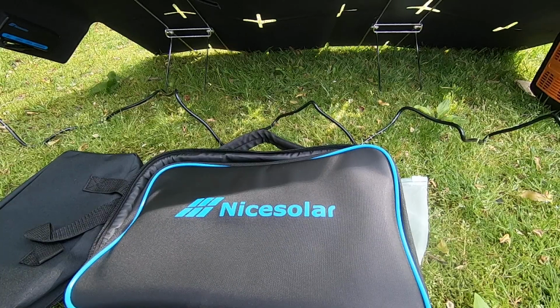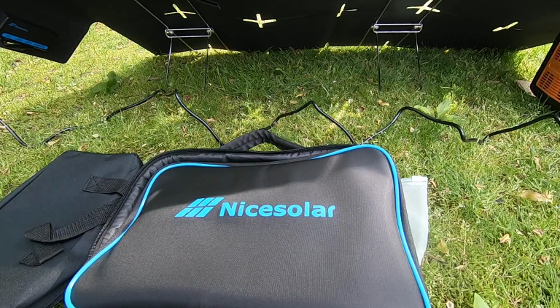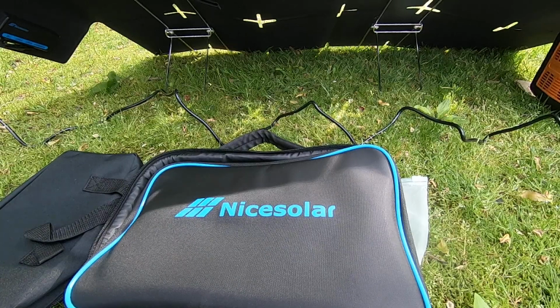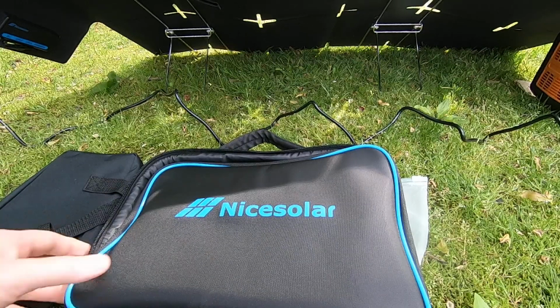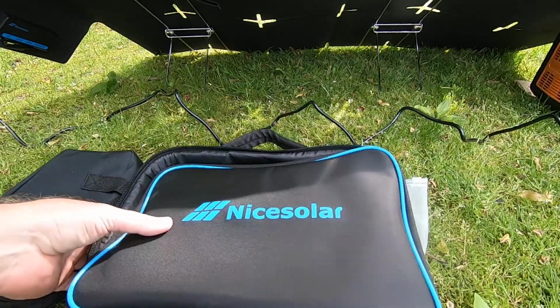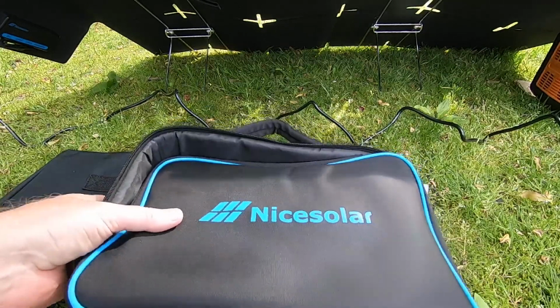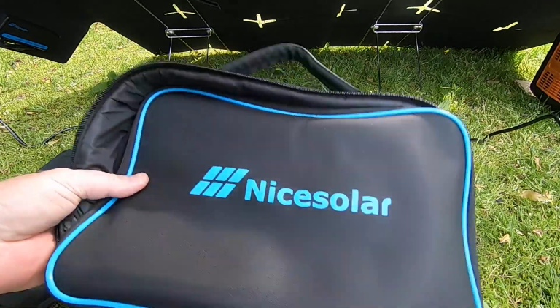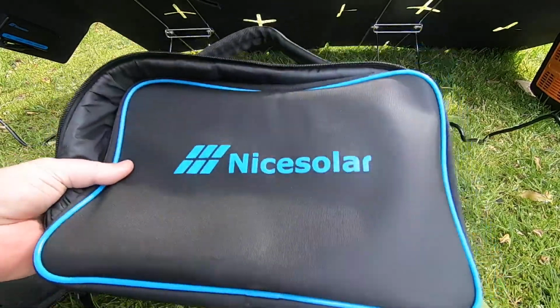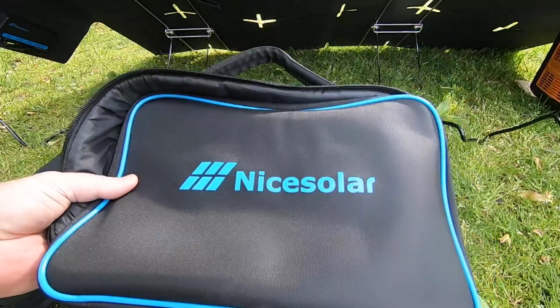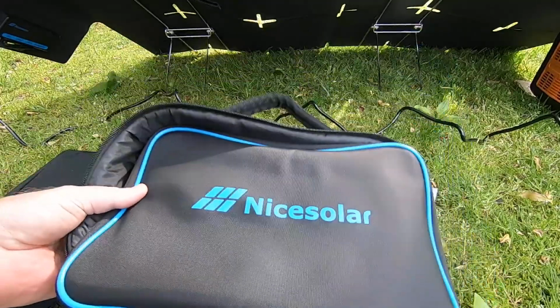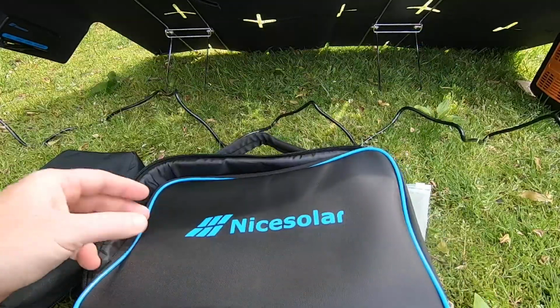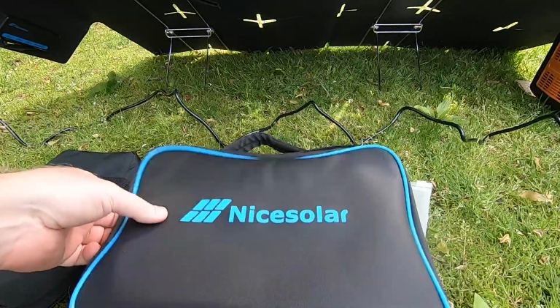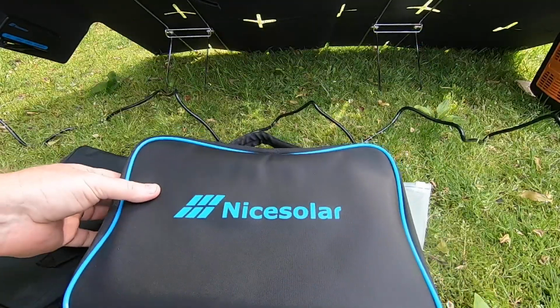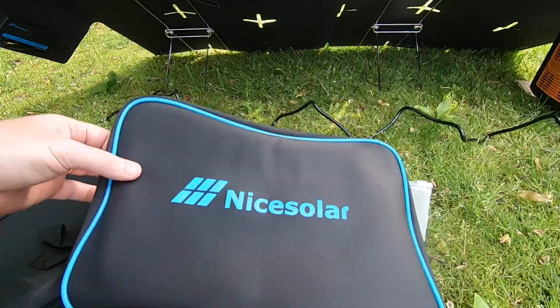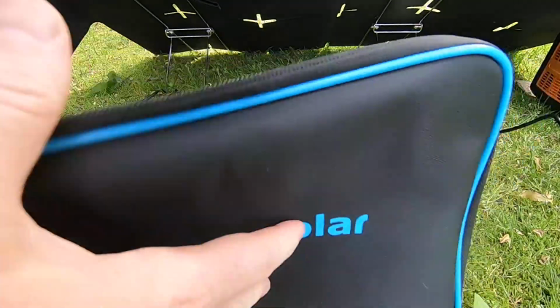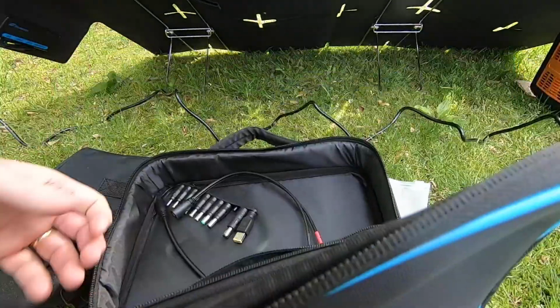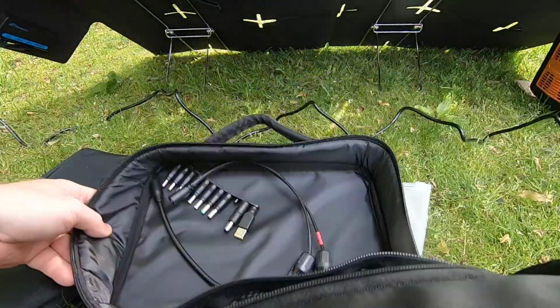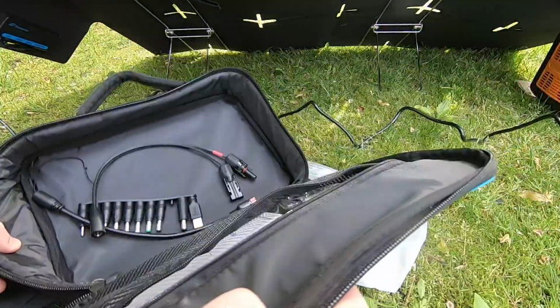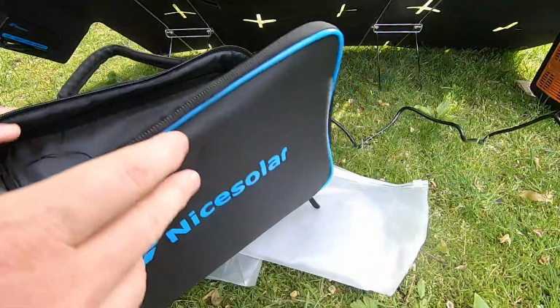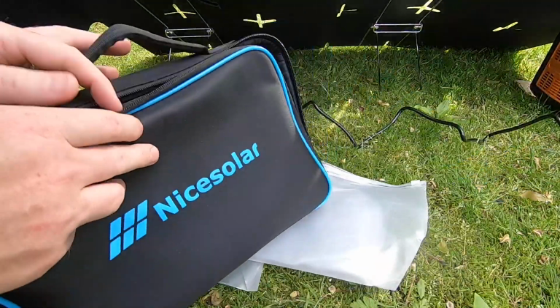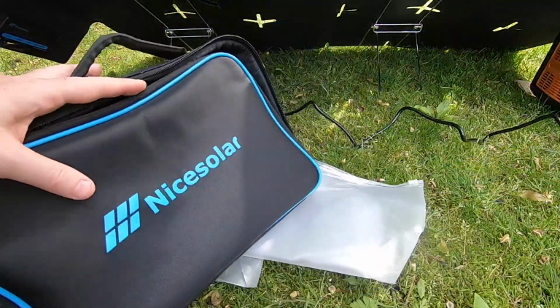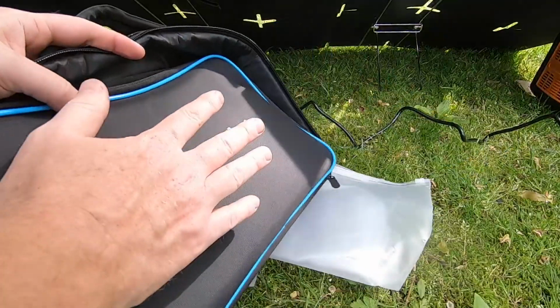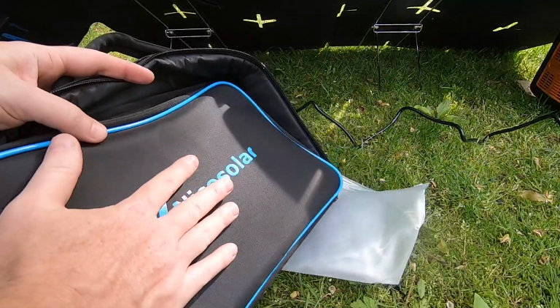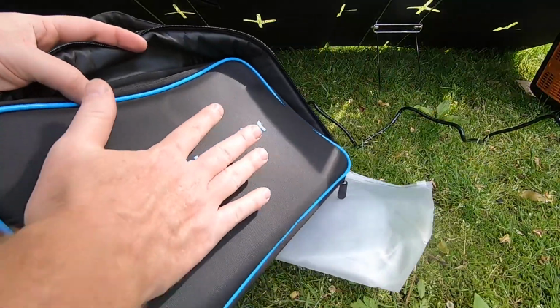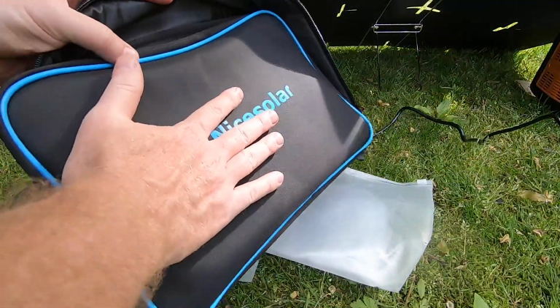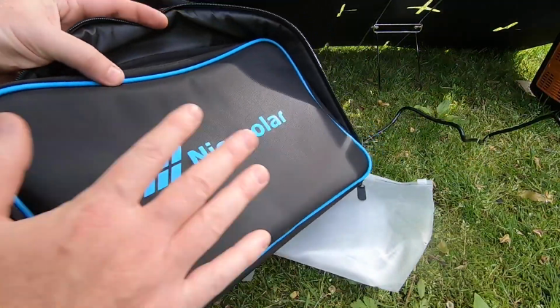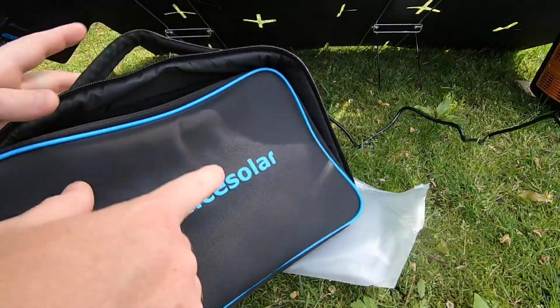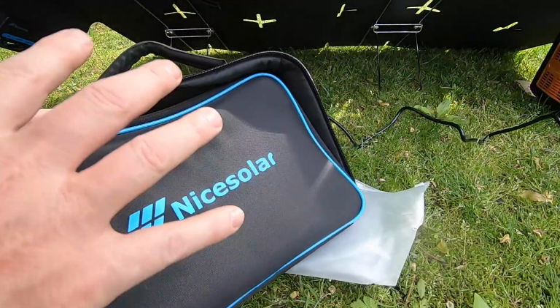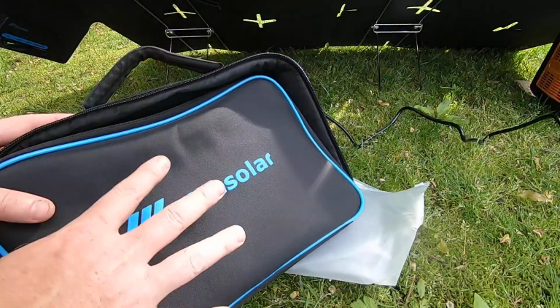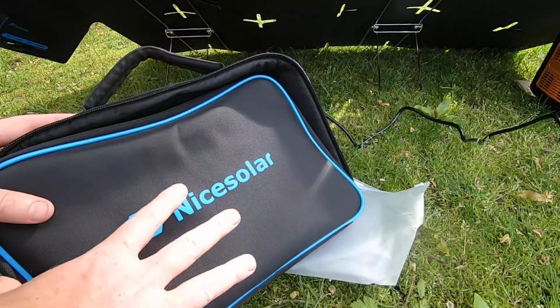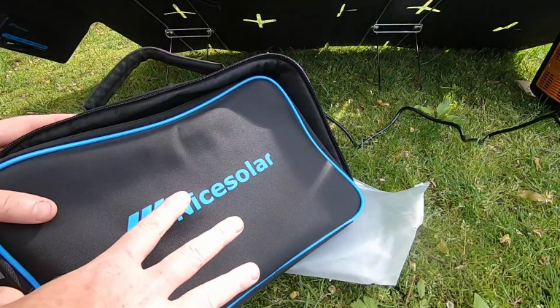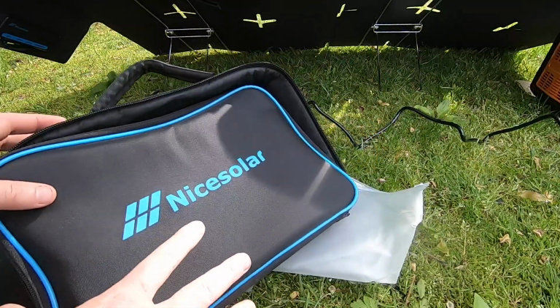Hello Amazon, and today I want to show you my nice solar panel. What you're looking at right now is not the solar panel, but this is actually the carrying case. So when I put my hand on it, it is this small when it's all folded up.